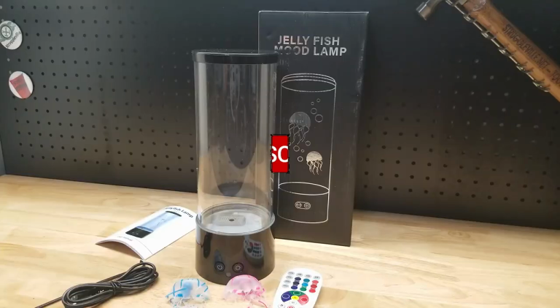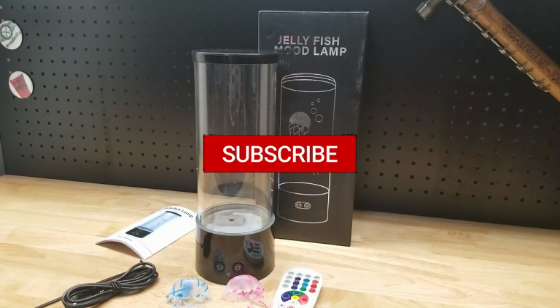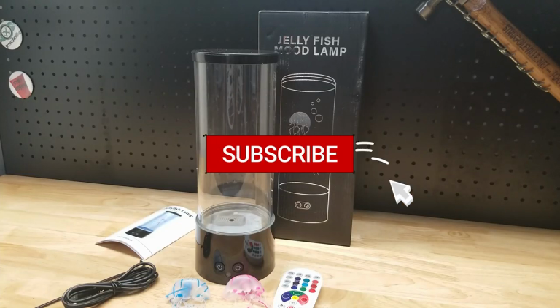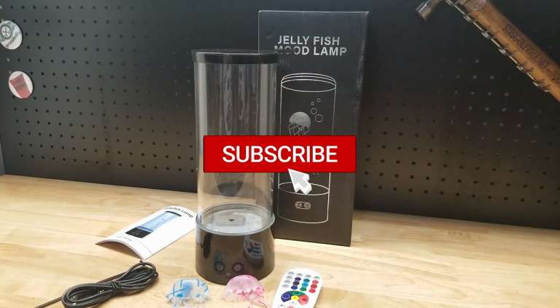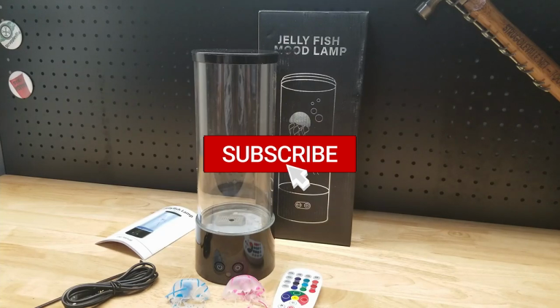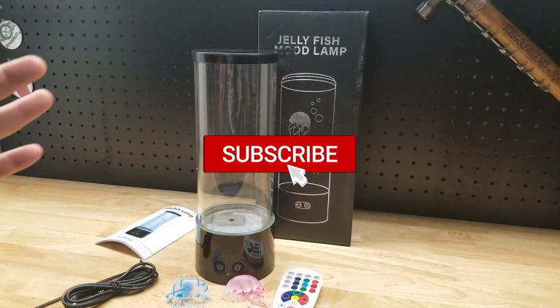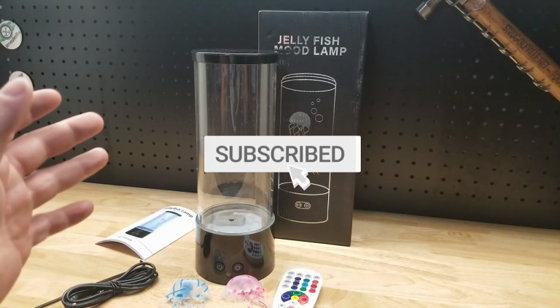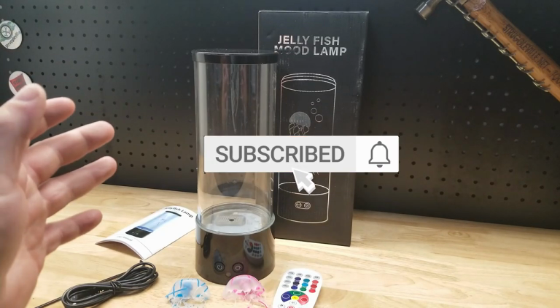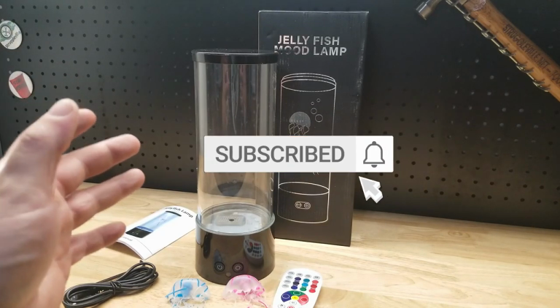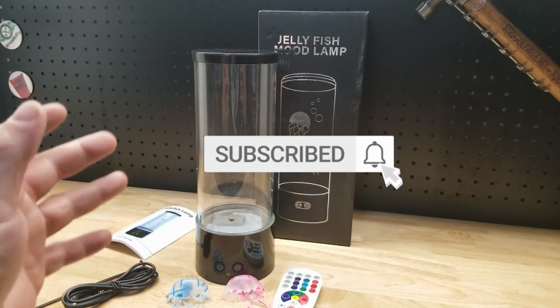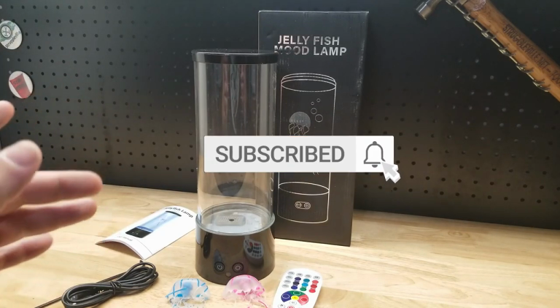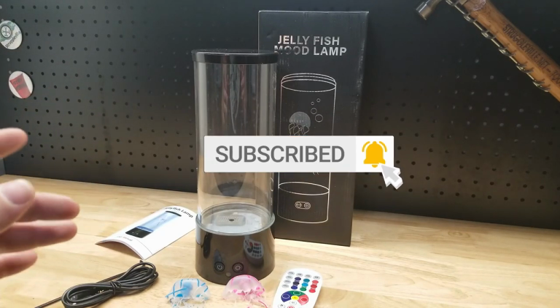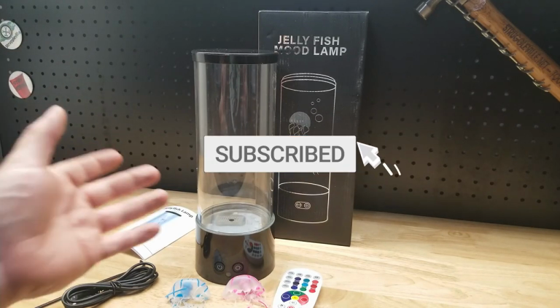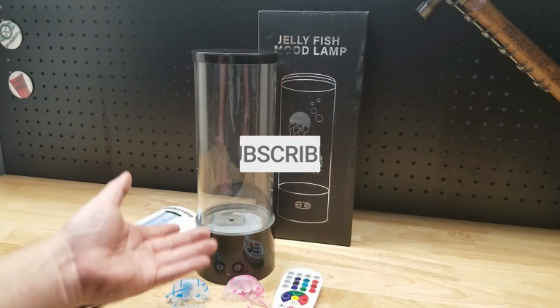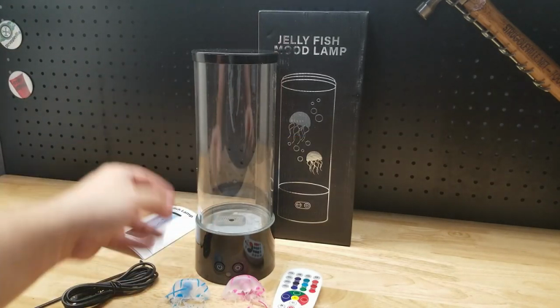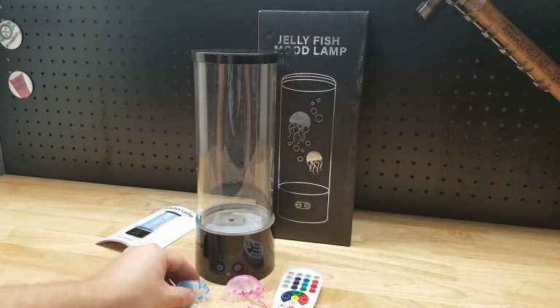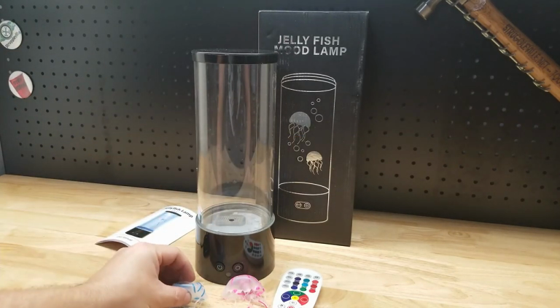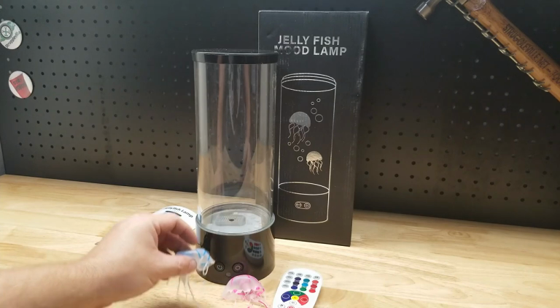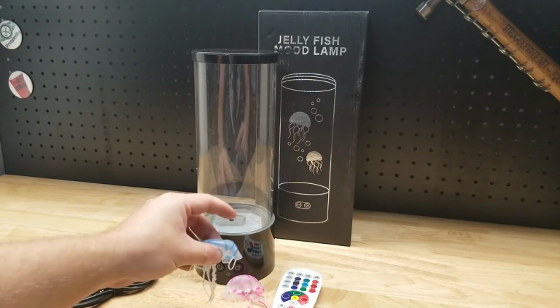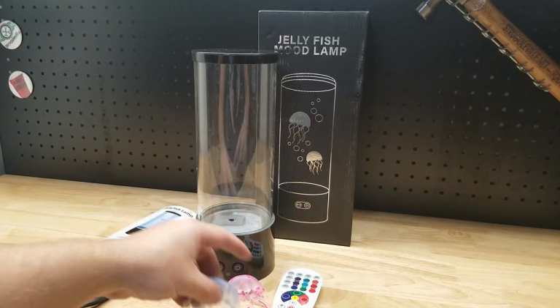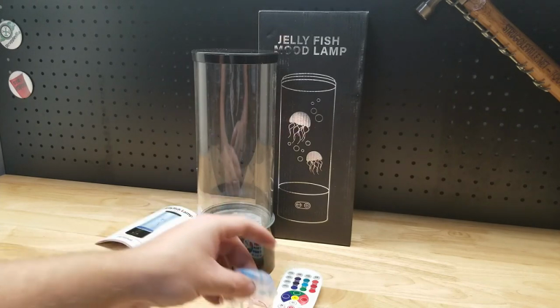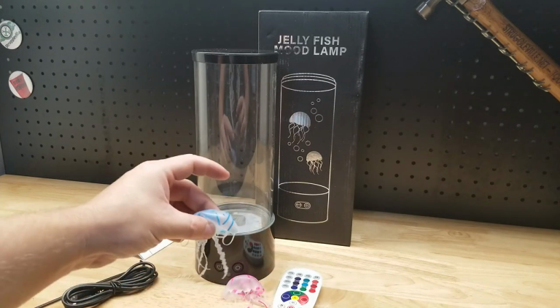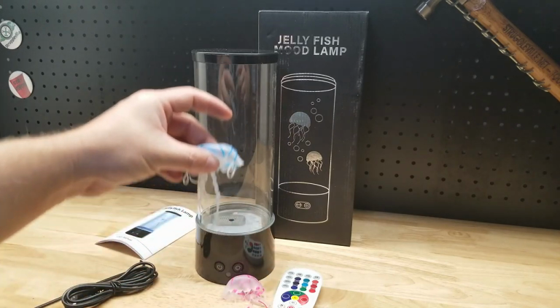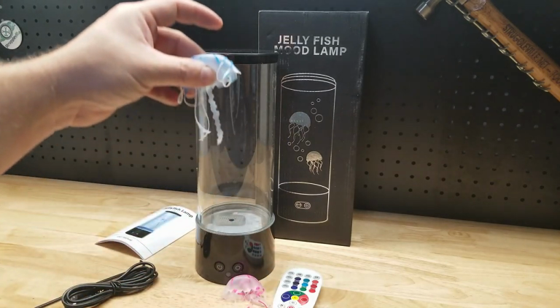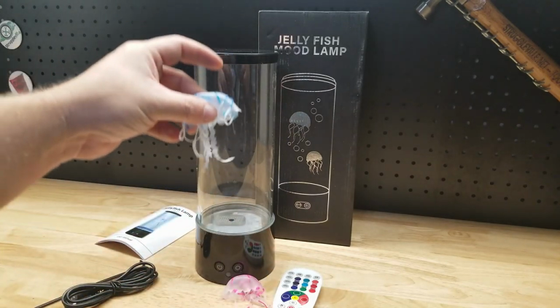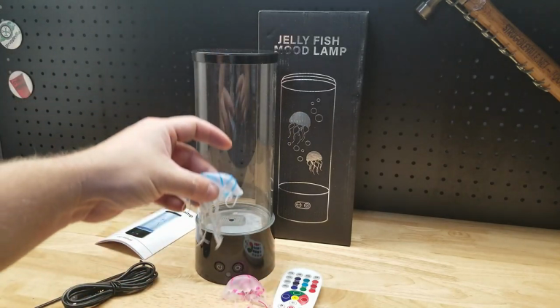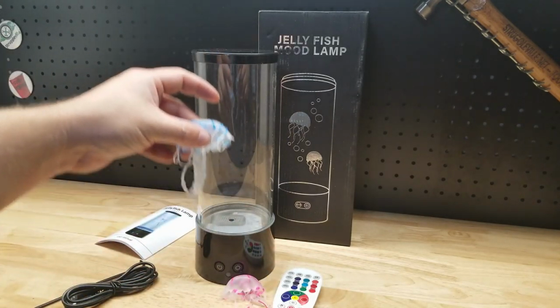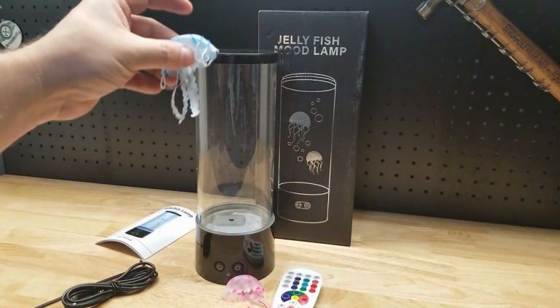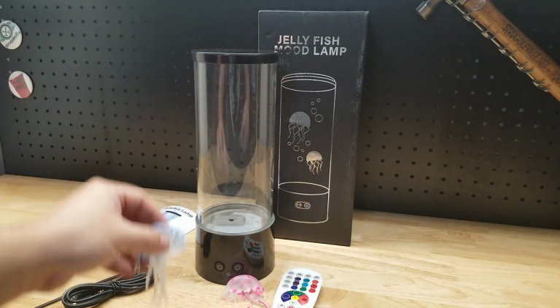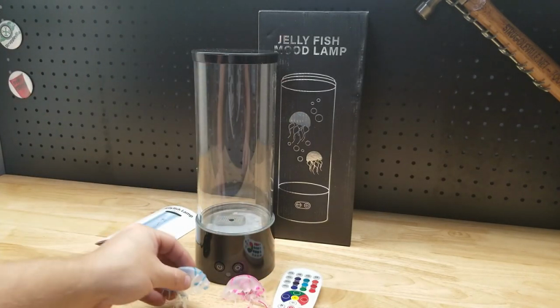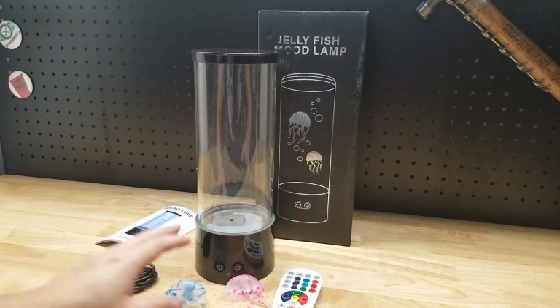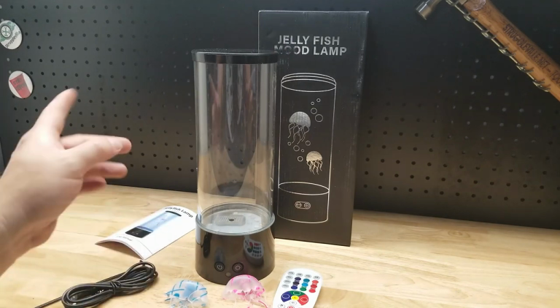Hey guys, for this video we're going to take a look at this jellyfish mood lamp. You fill this thing up with water, turn it on, it's got lights in all different colors, and these little jellyfish are supposed to go up and down. We'll see if that works out.